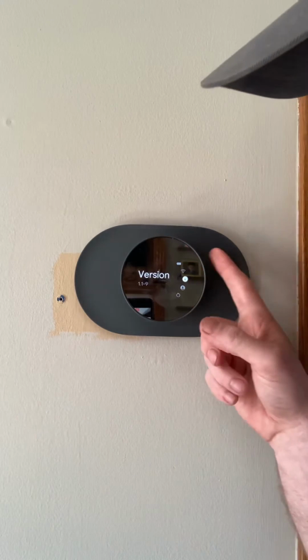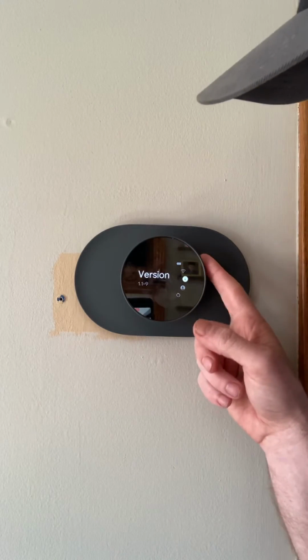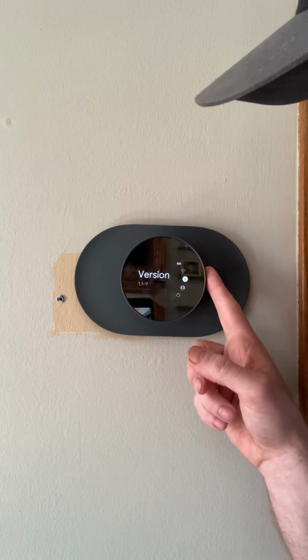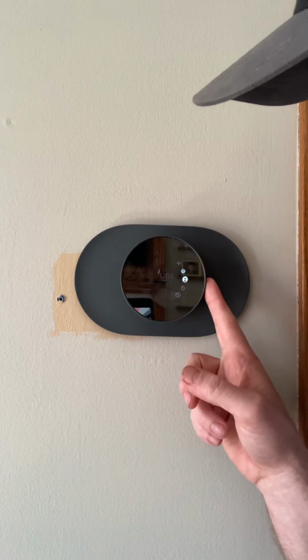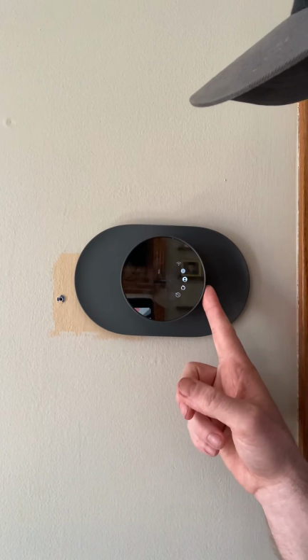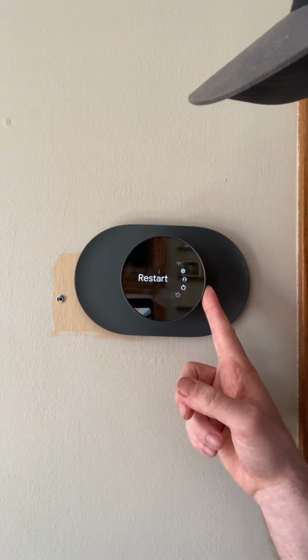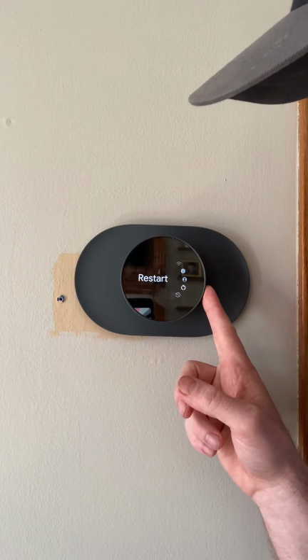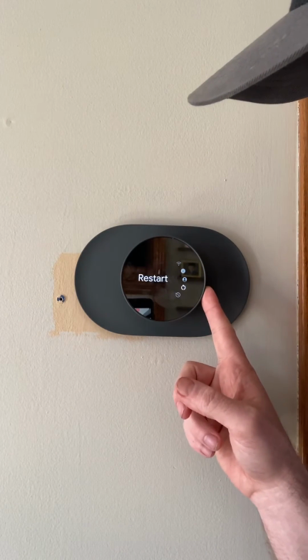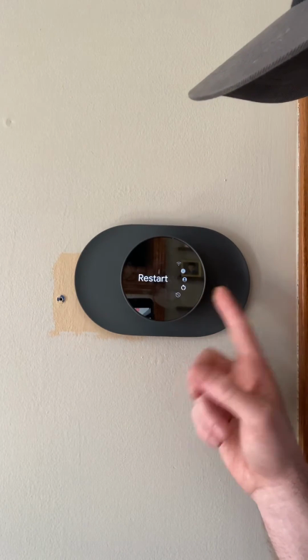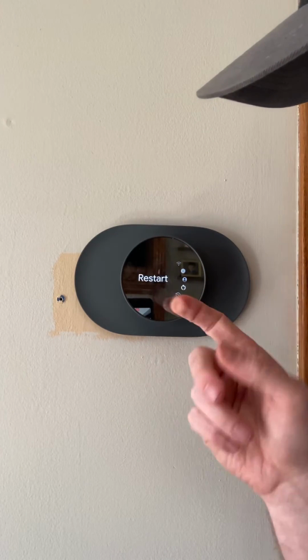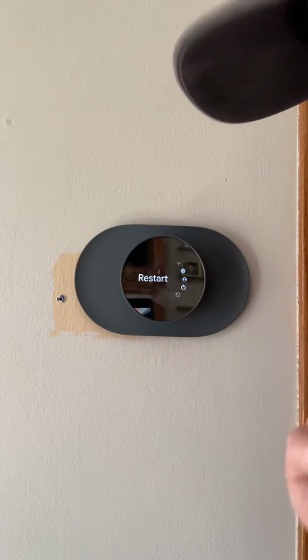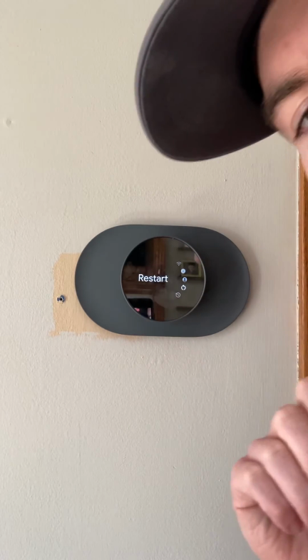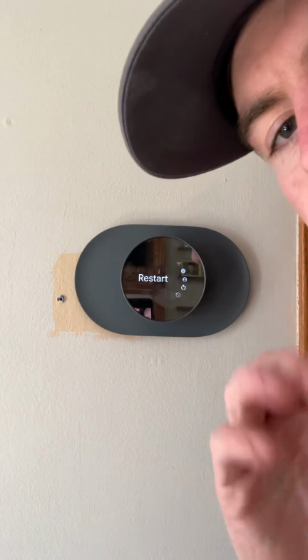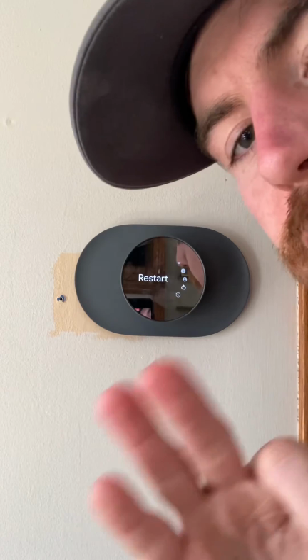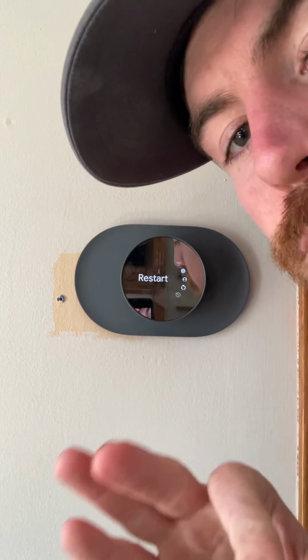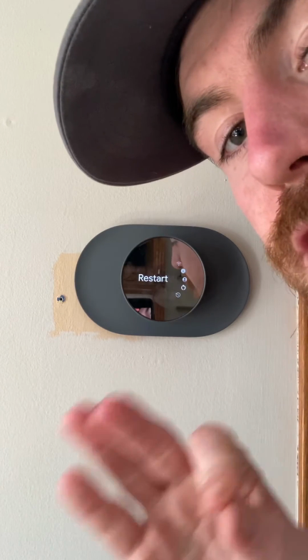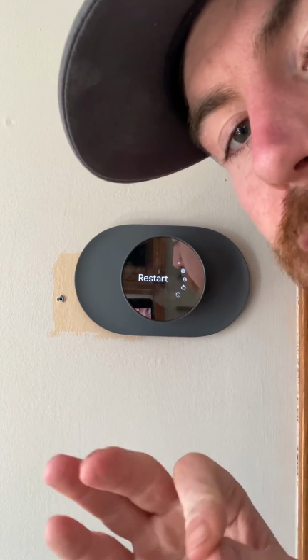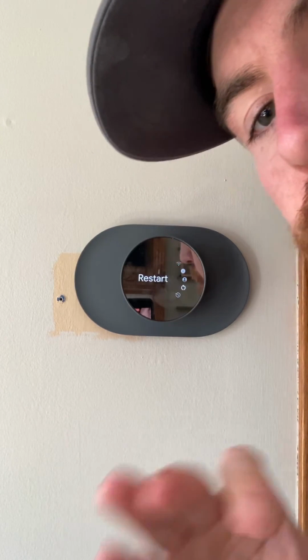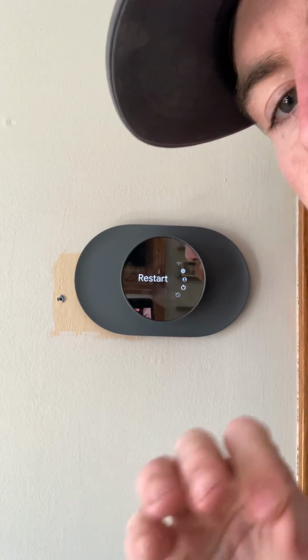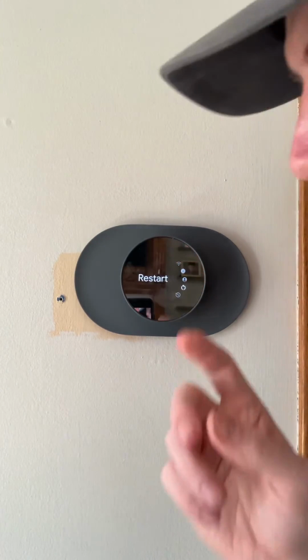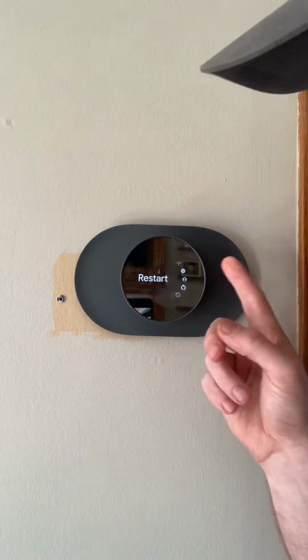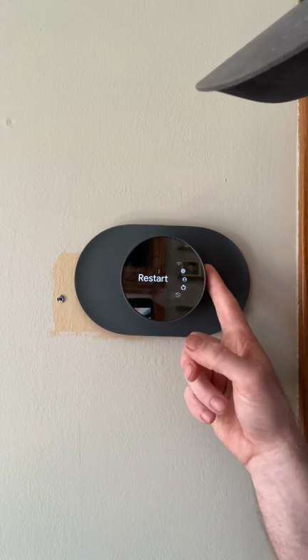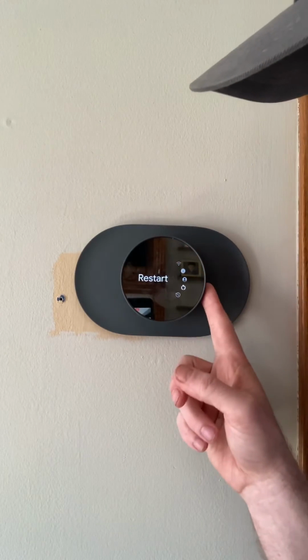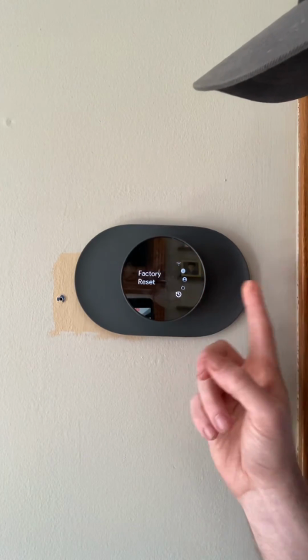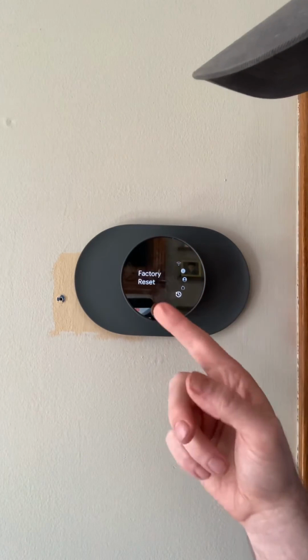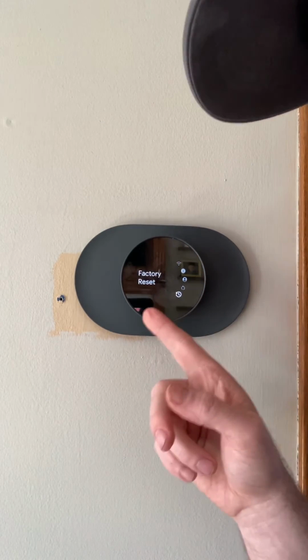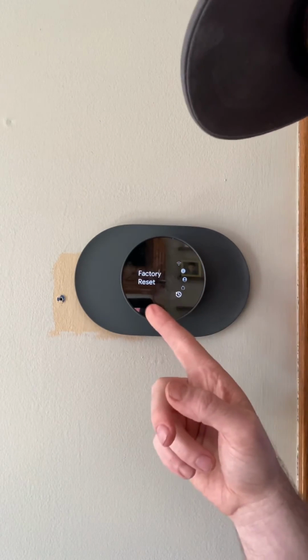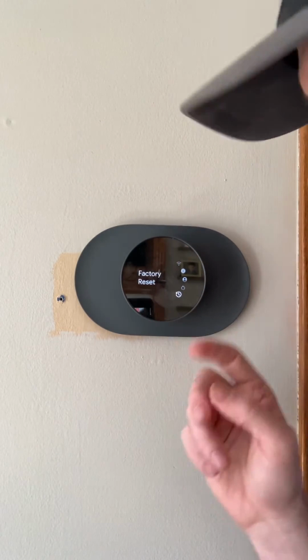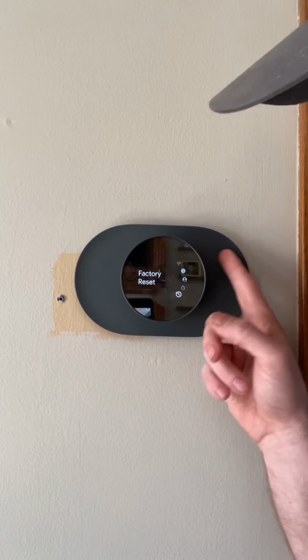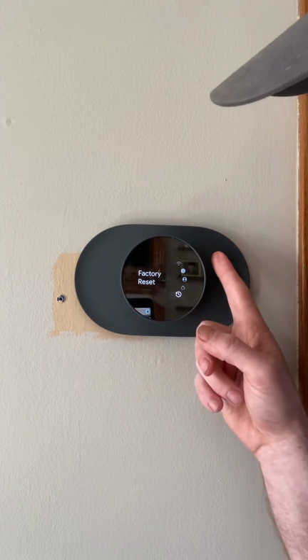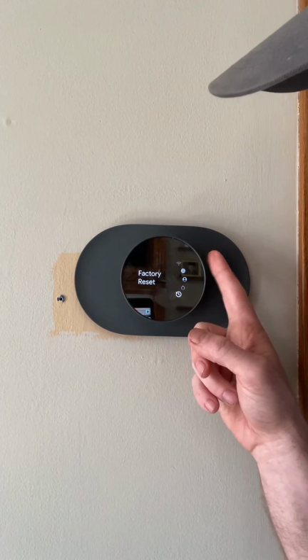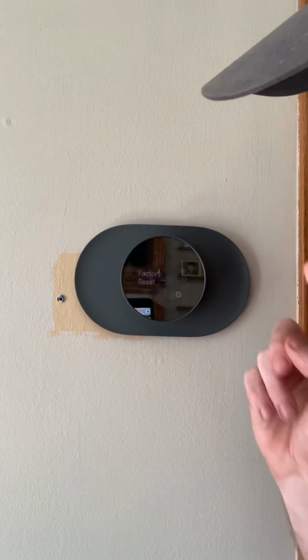You're going to go all the way down to the bottom to restart it — that's how you would restart it. But if you want to do a factory reset, that's going to be down here on the bottom. You're going to tap the side.